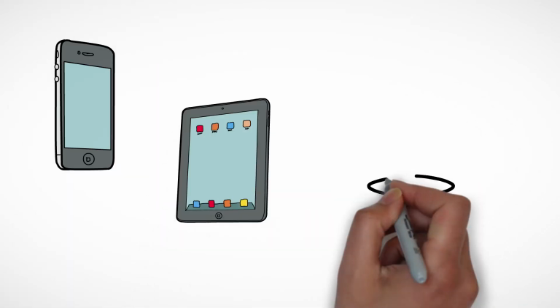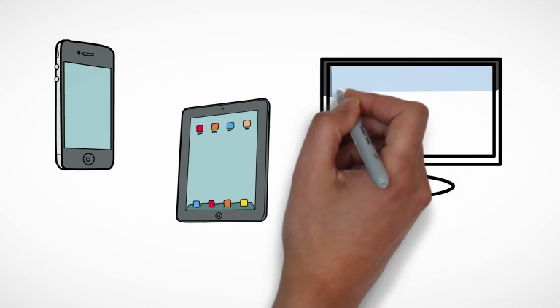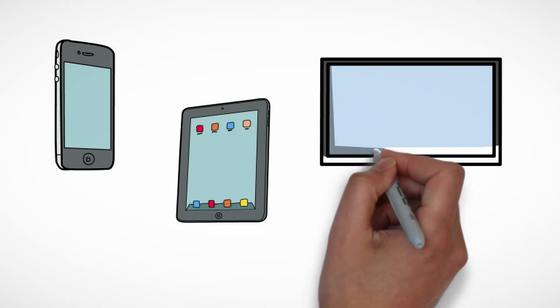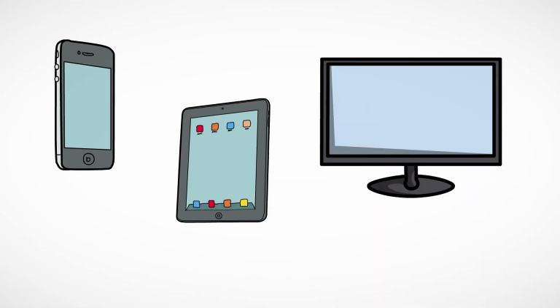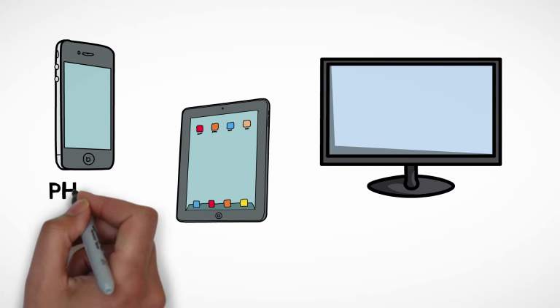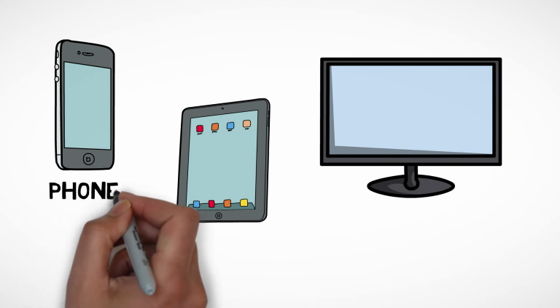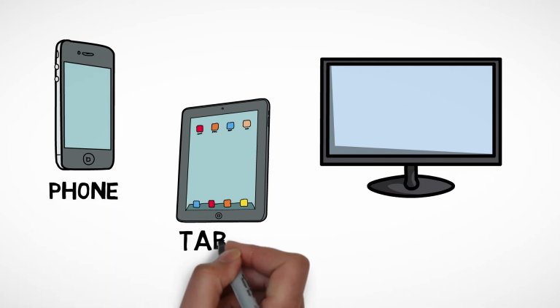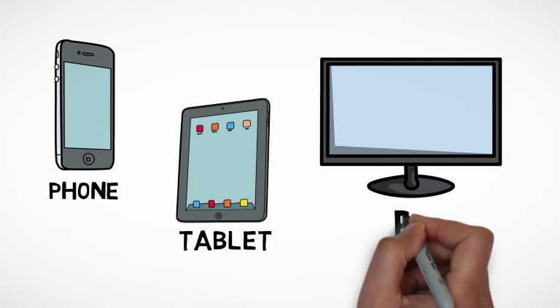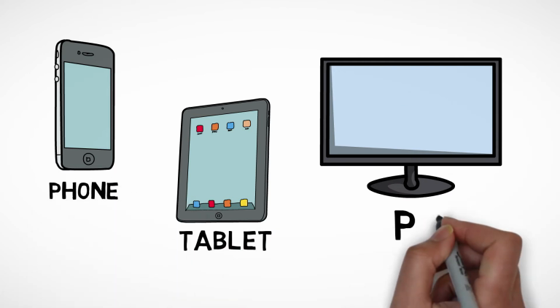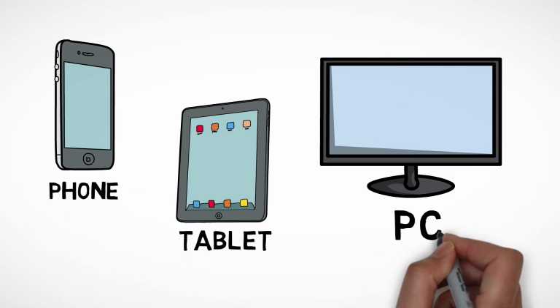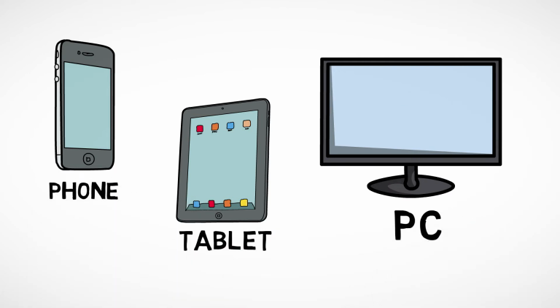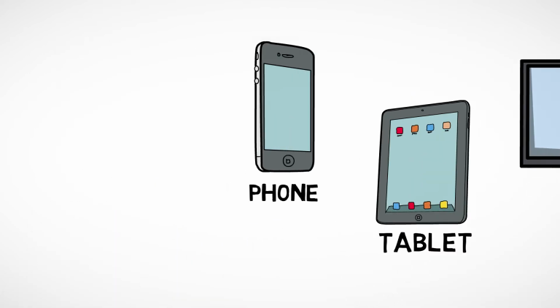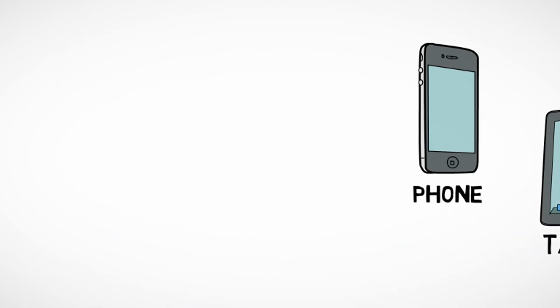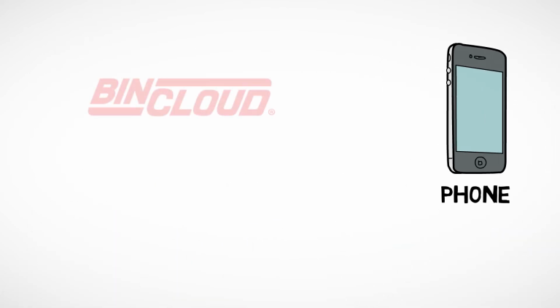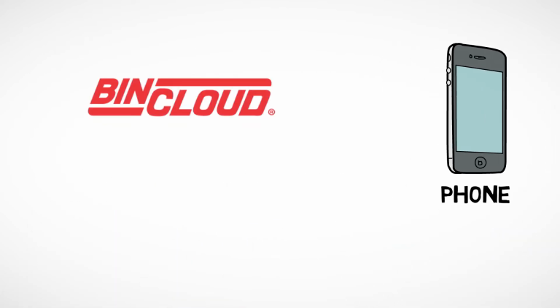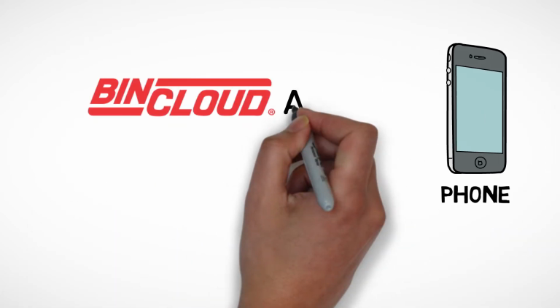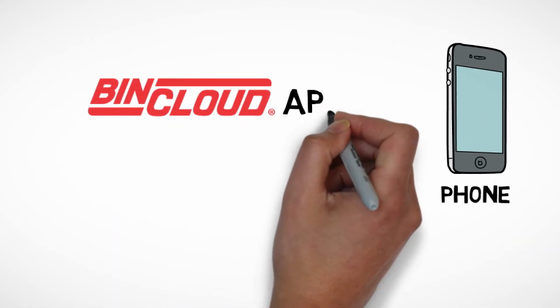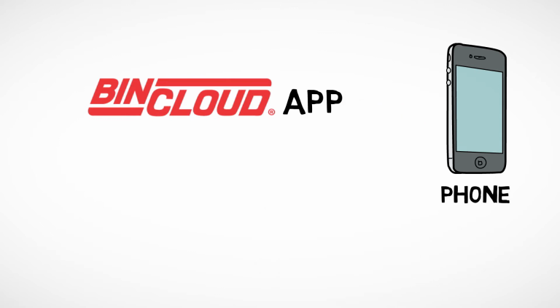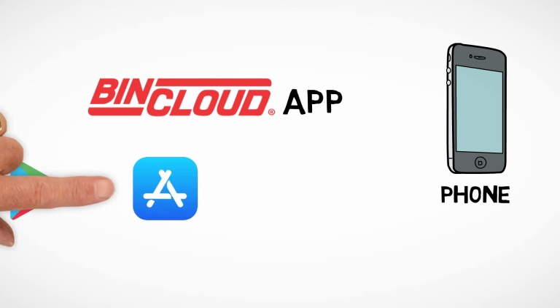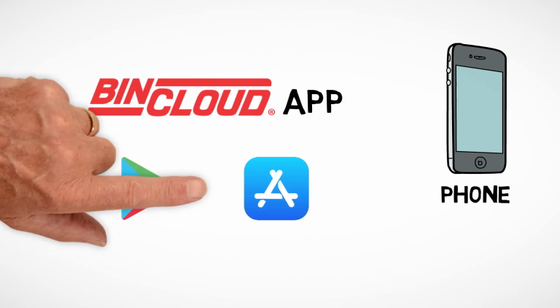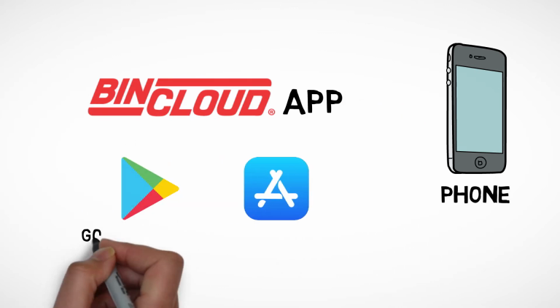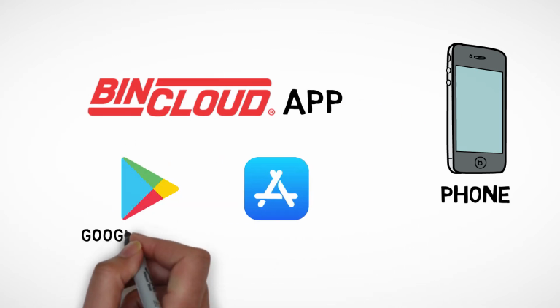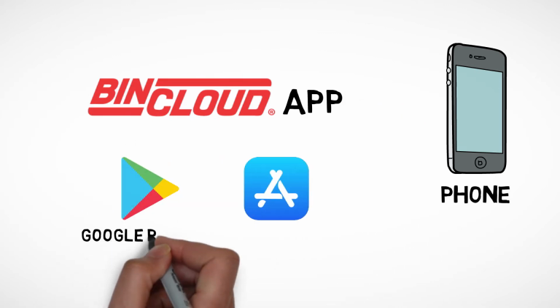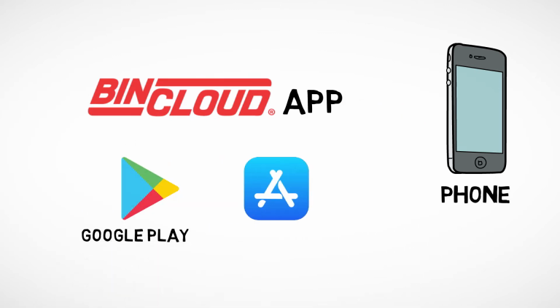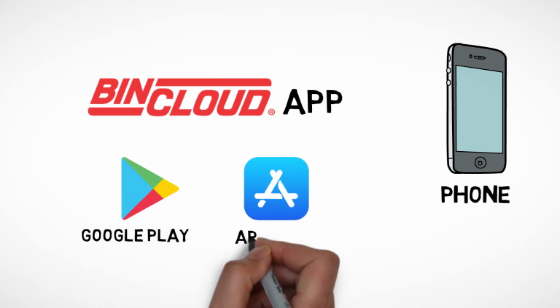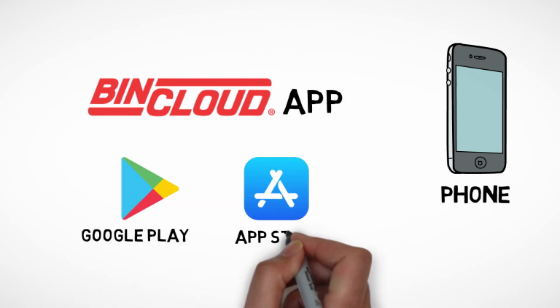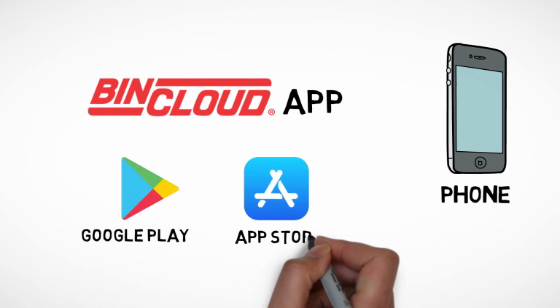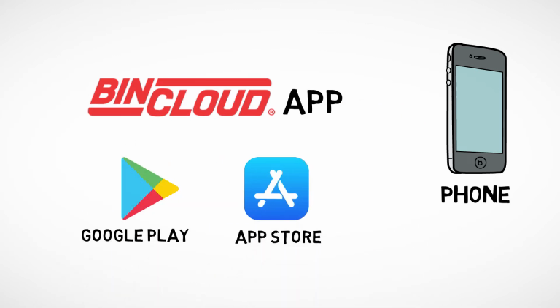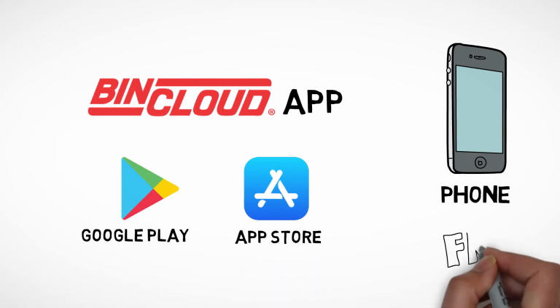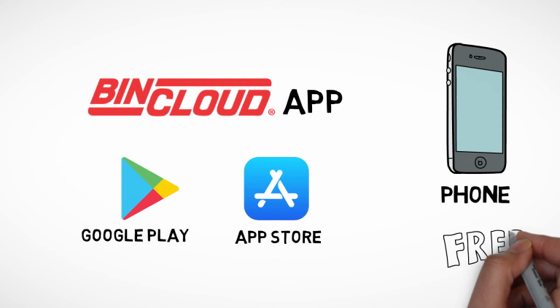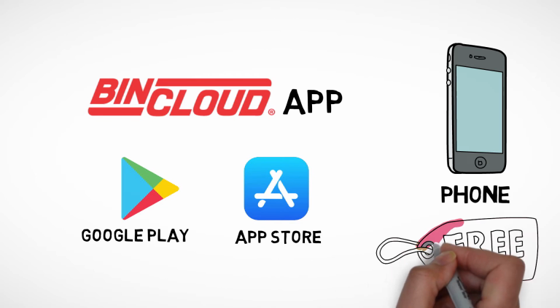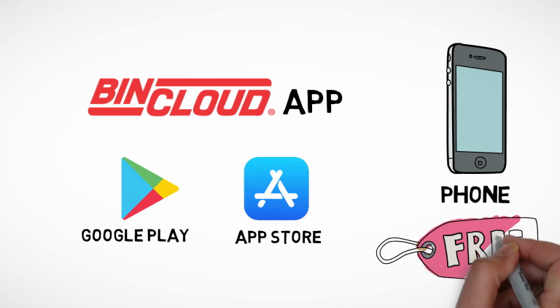You access data from a phone, tablet, or PC via the internet, or use the BinCloud app on your phone. Available from Google Play or the App Store, it's free with your AgriView subscription.